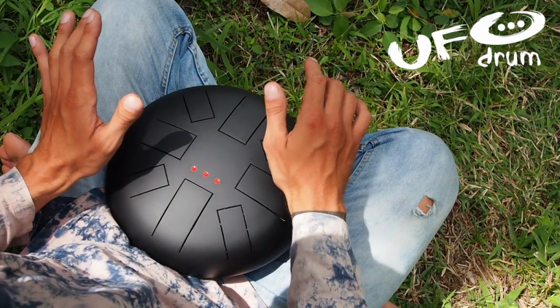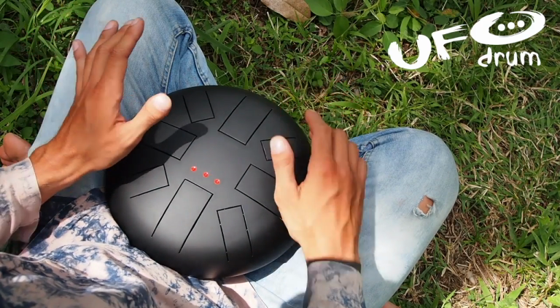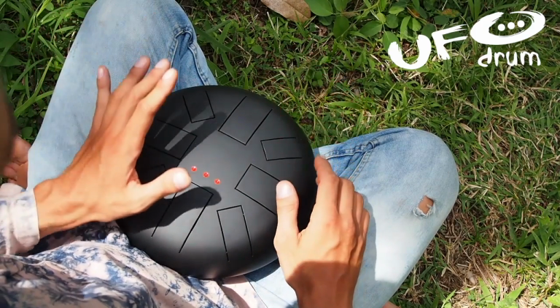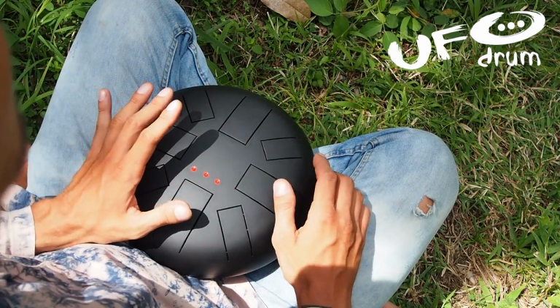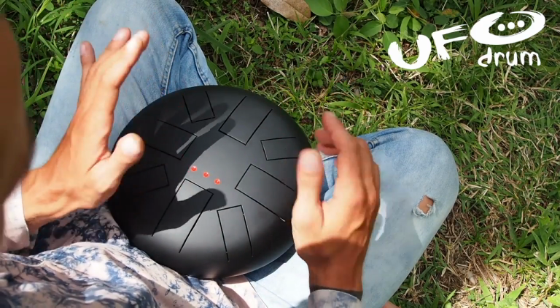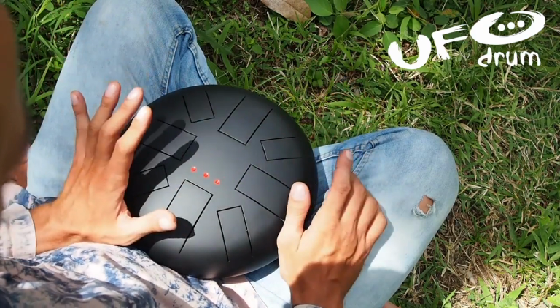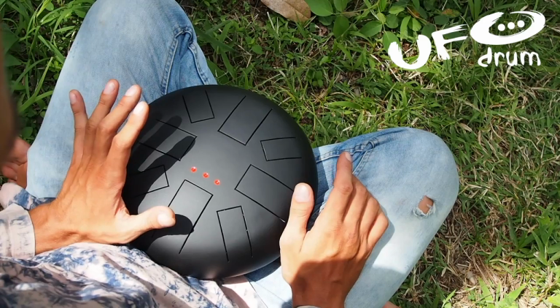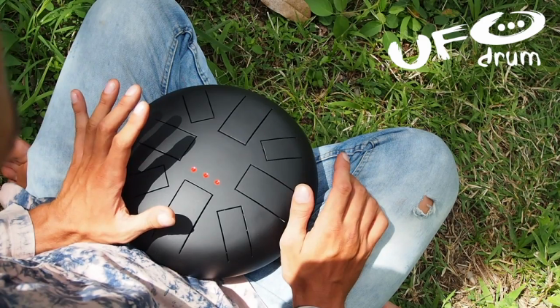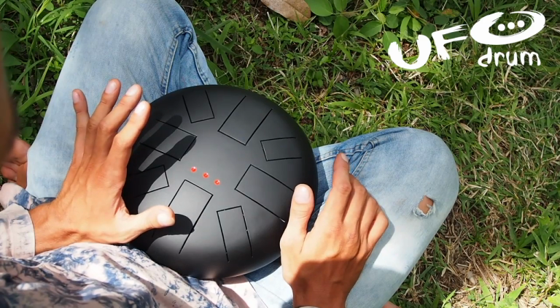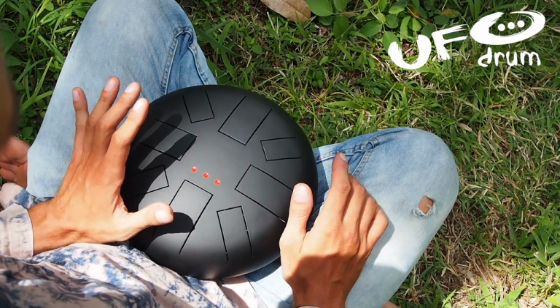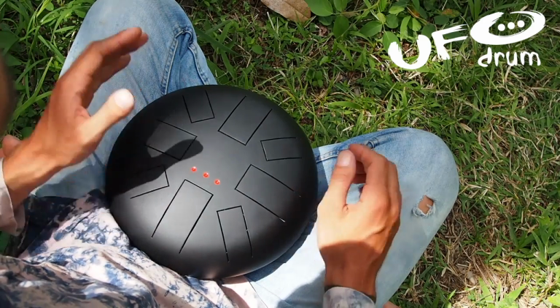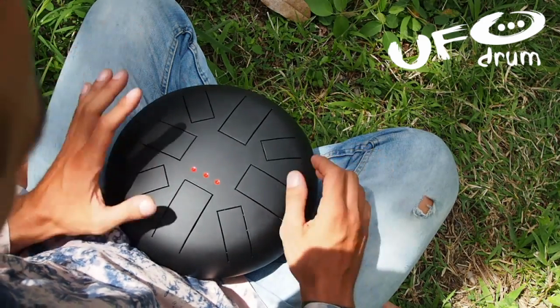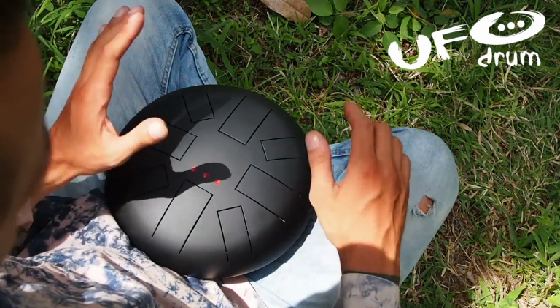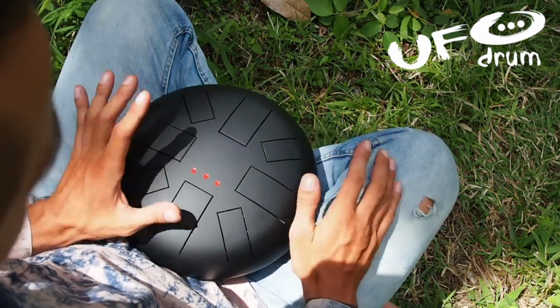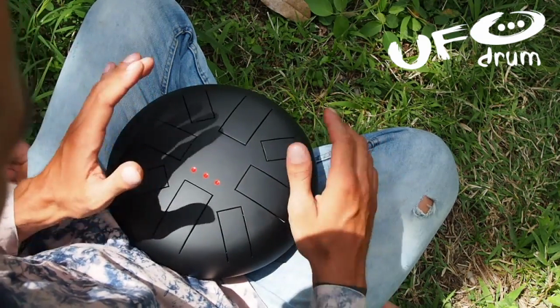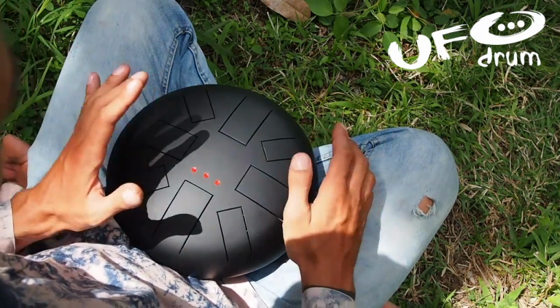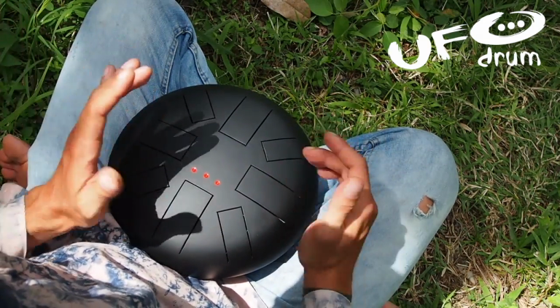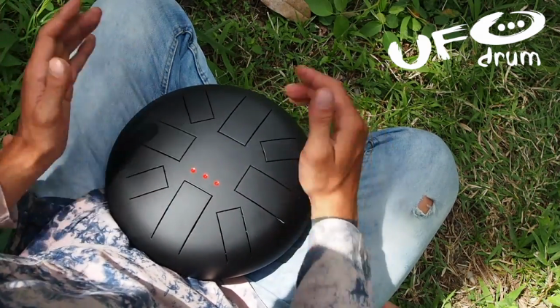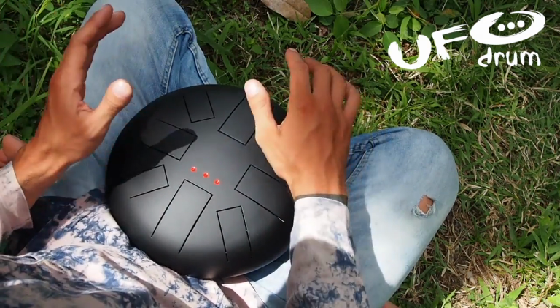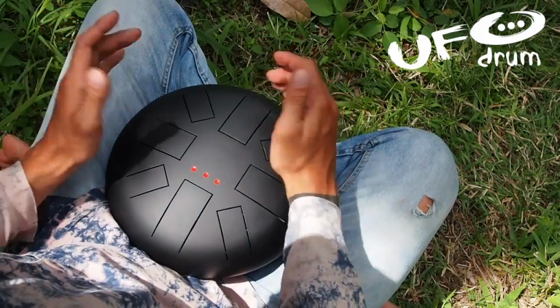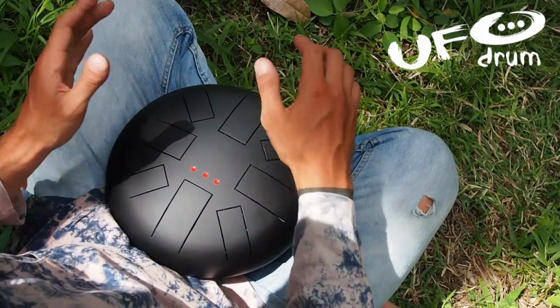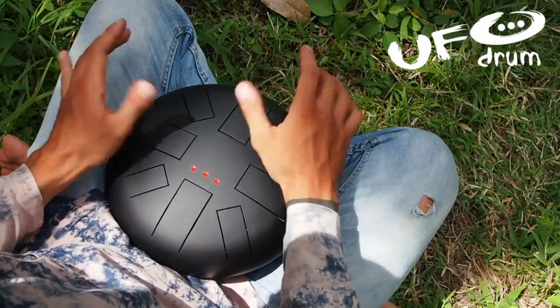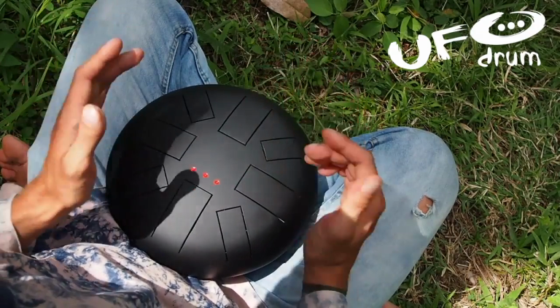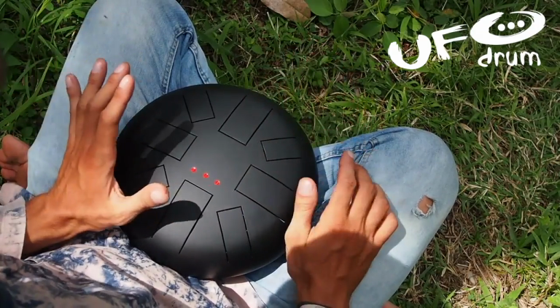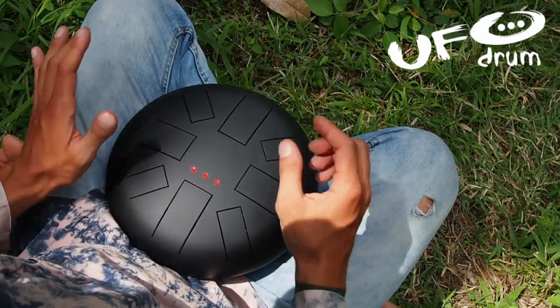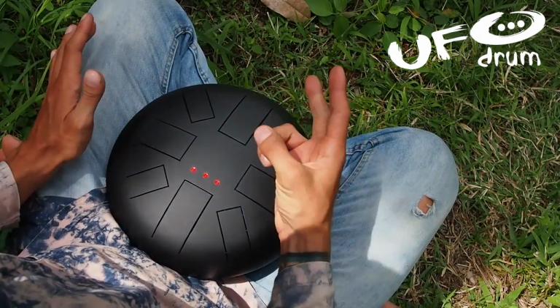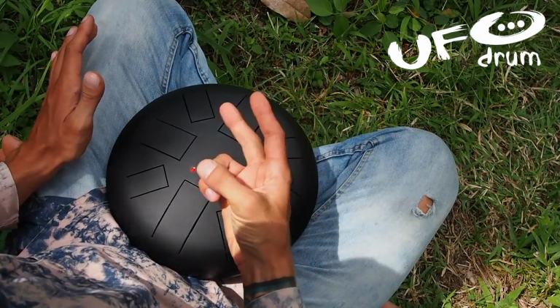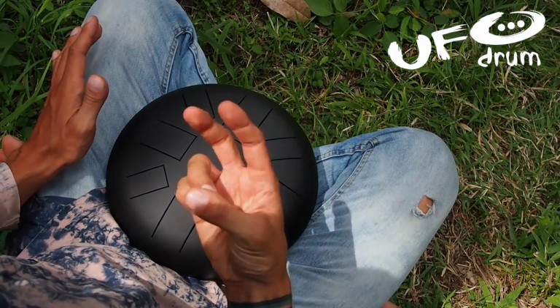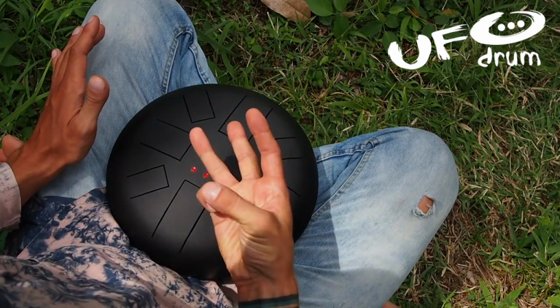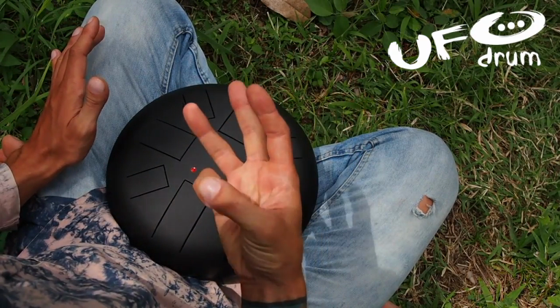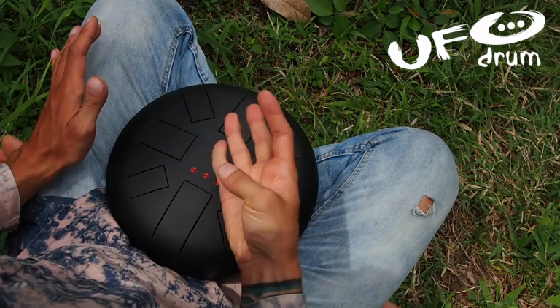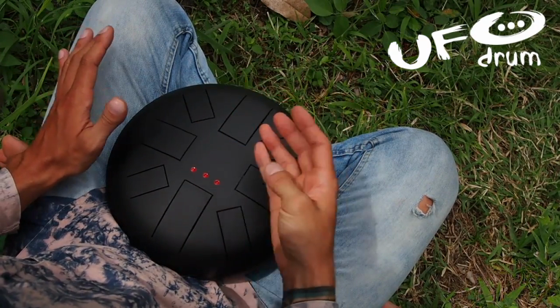And back. And all parts together: two, three, four — and again.